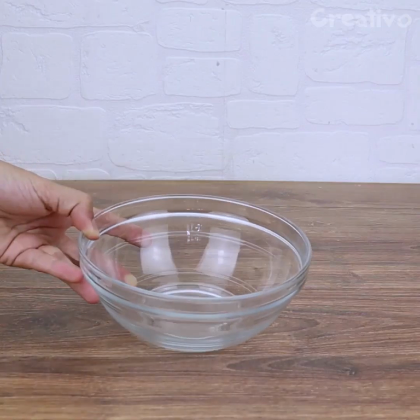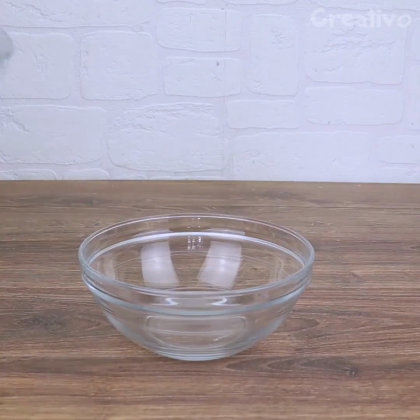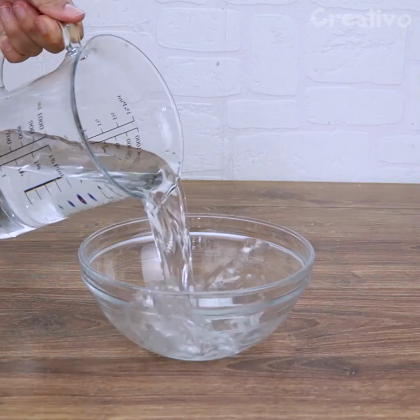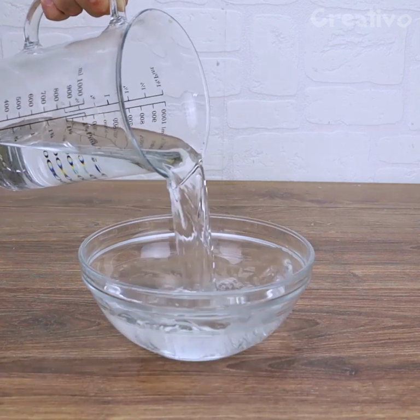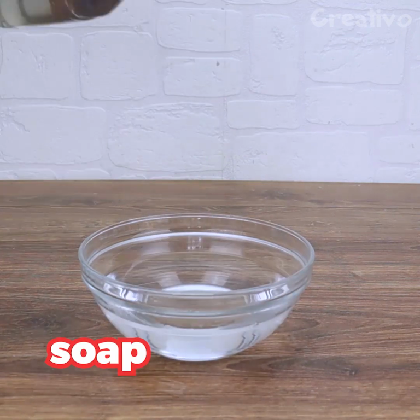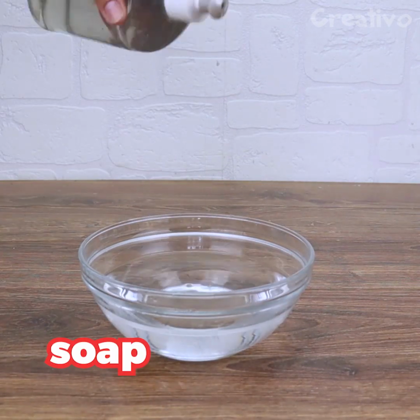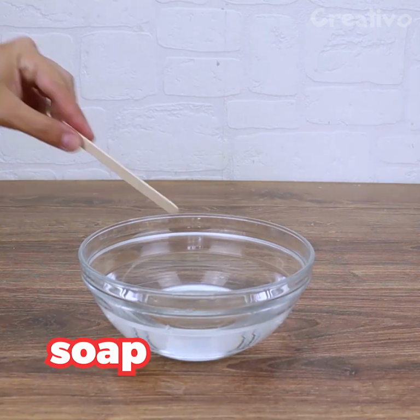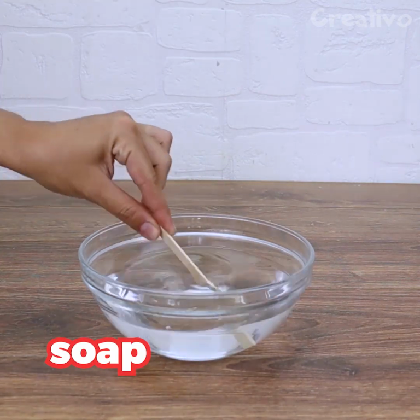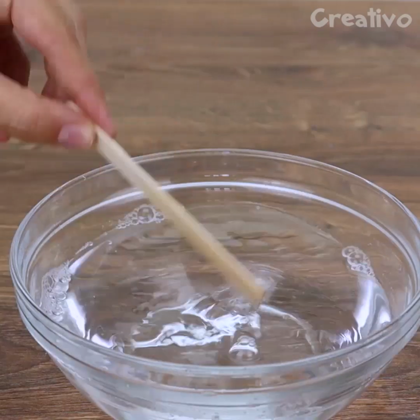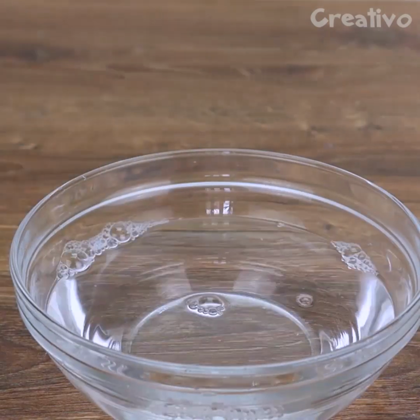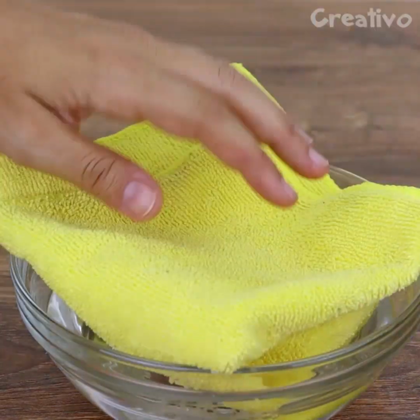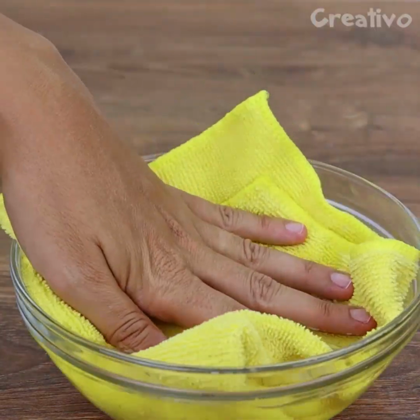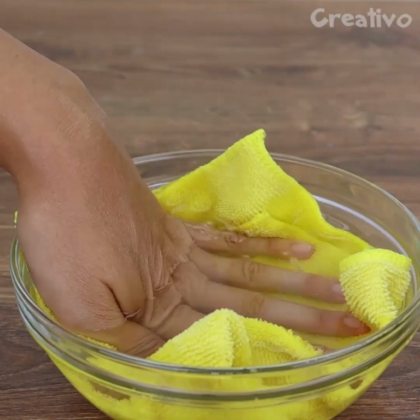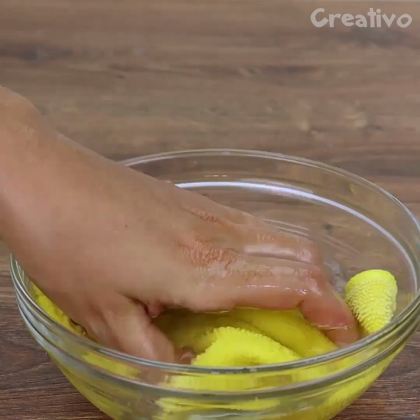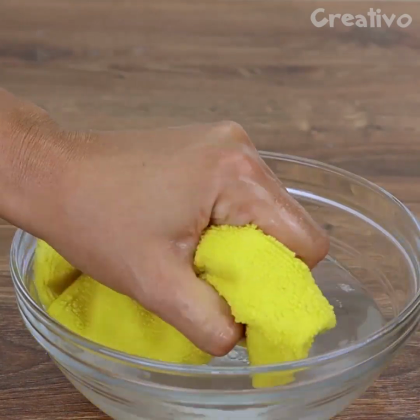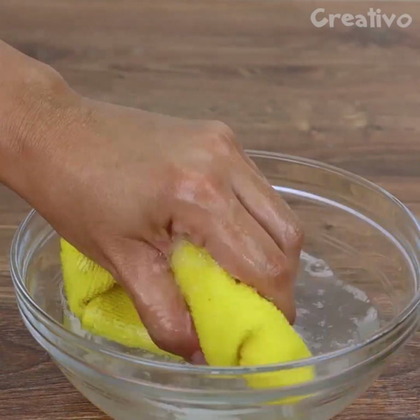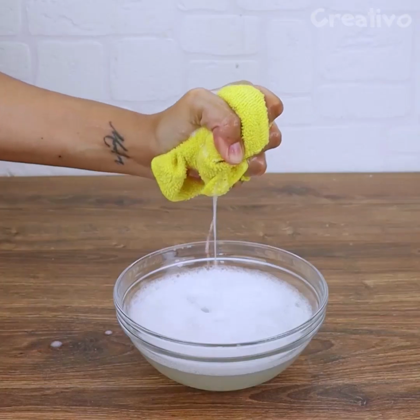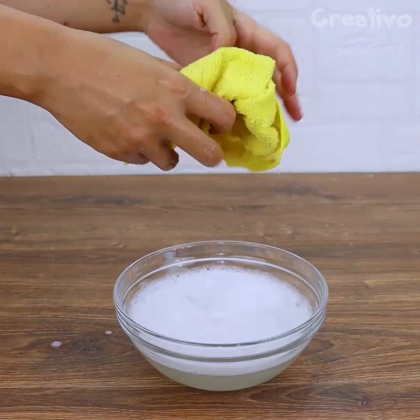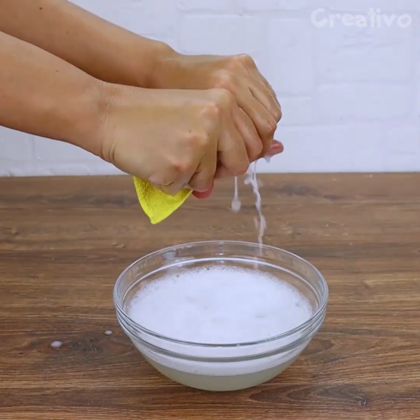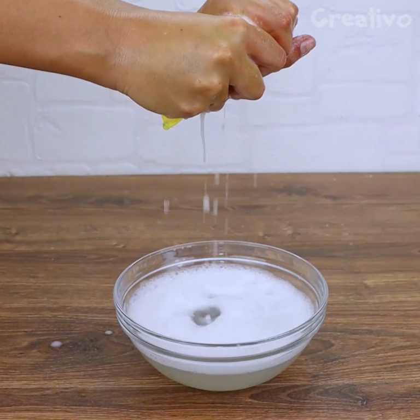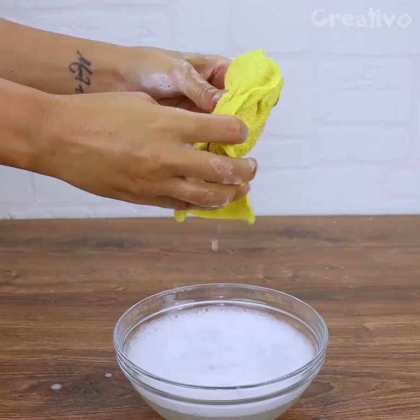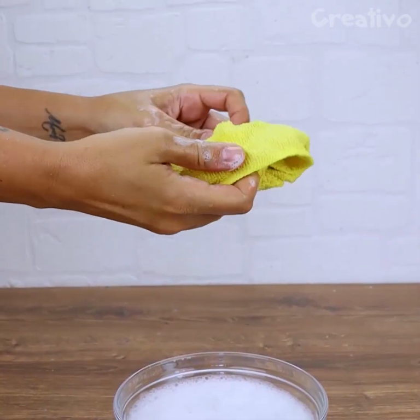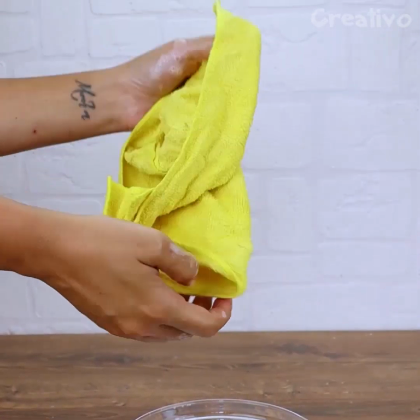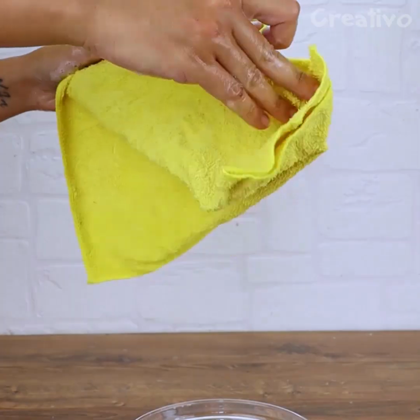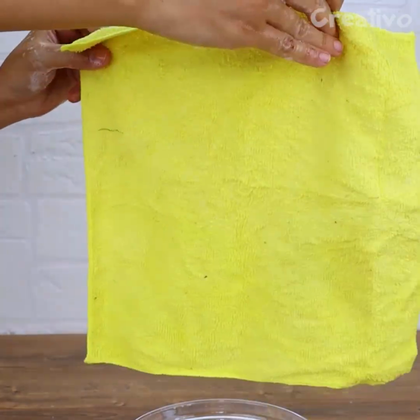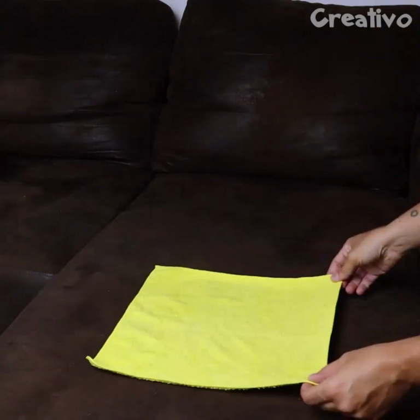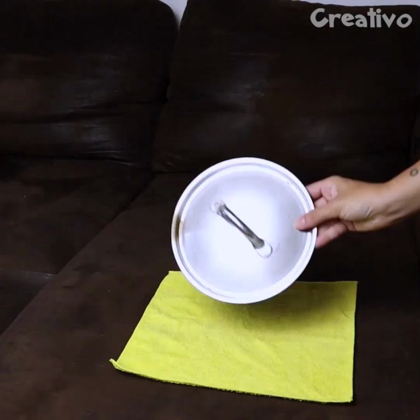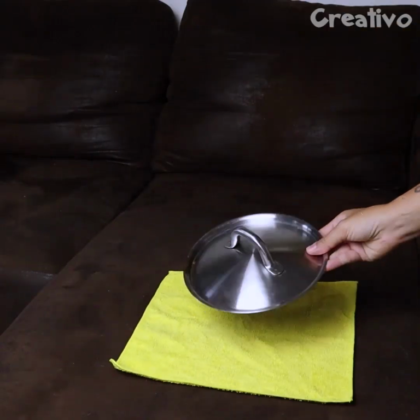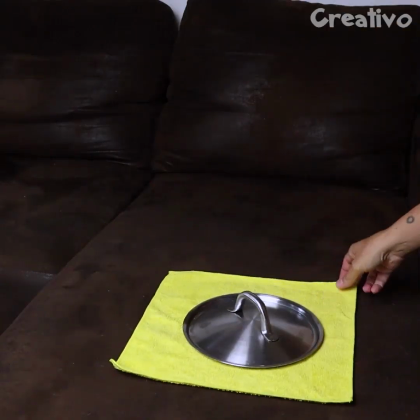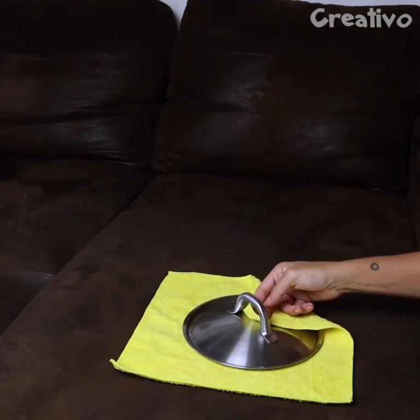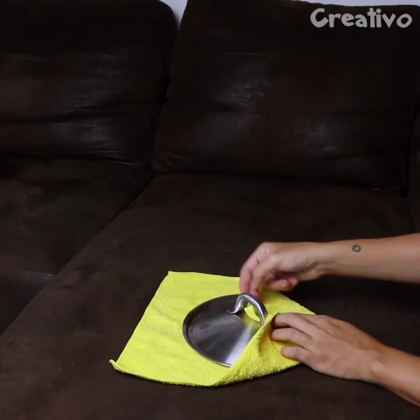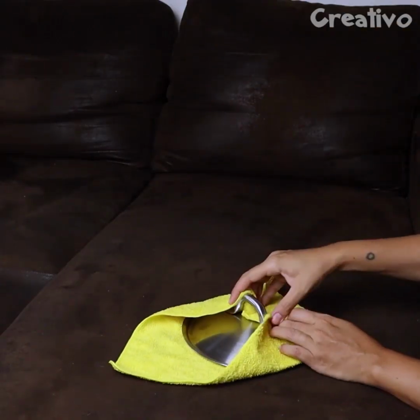Here is a trick for cleaning delicate surfaces. Fold the wet cloth around a cover to clean easily and effectively.